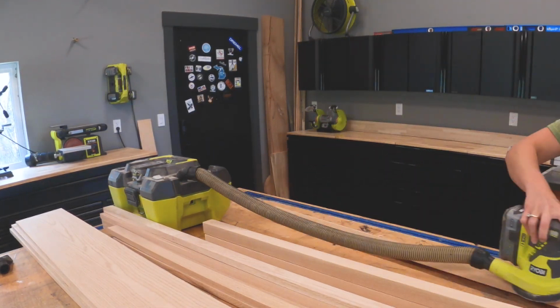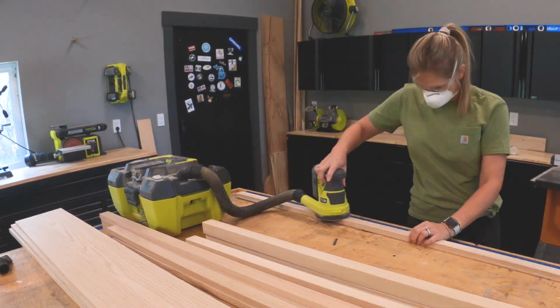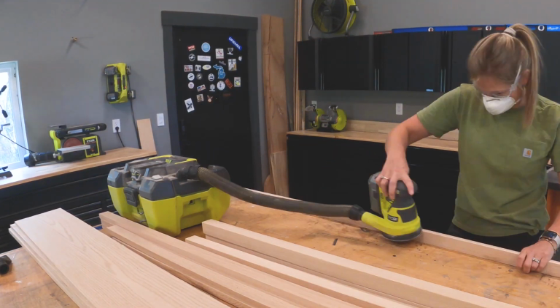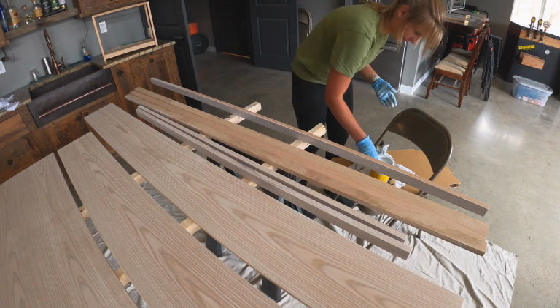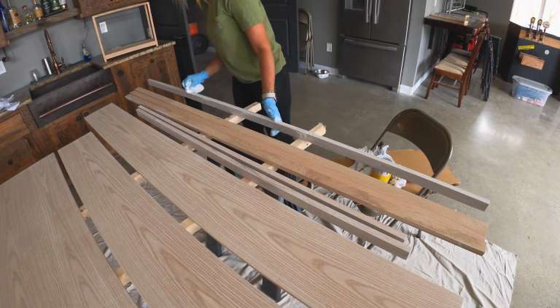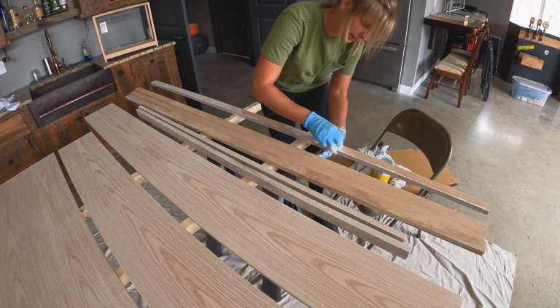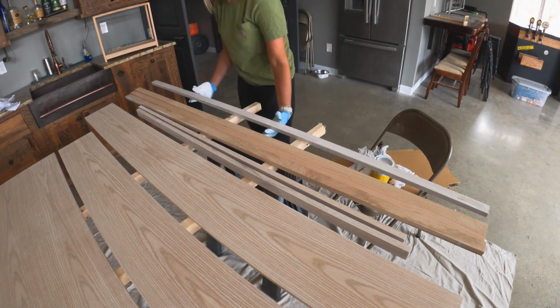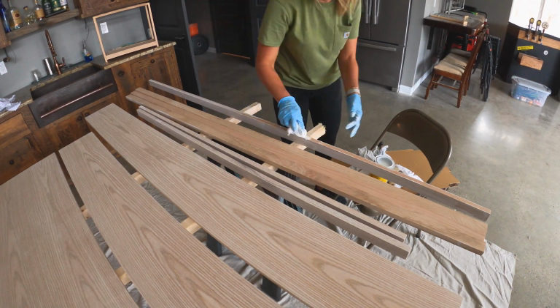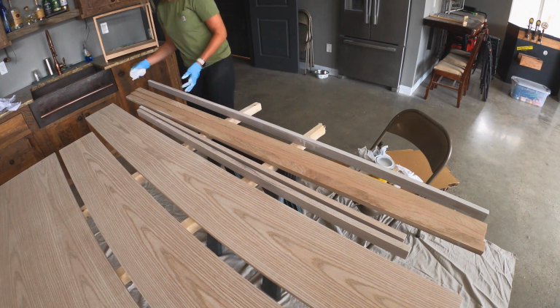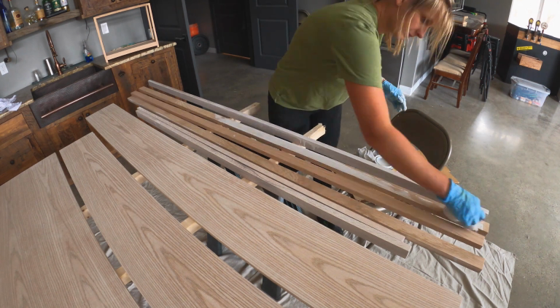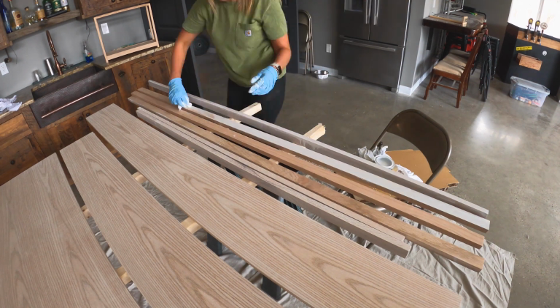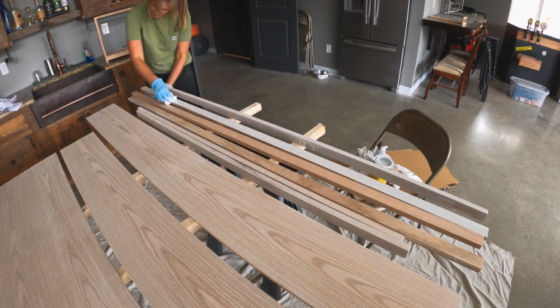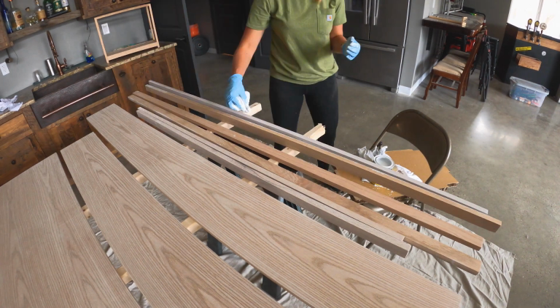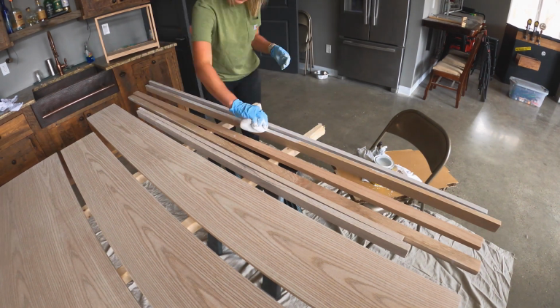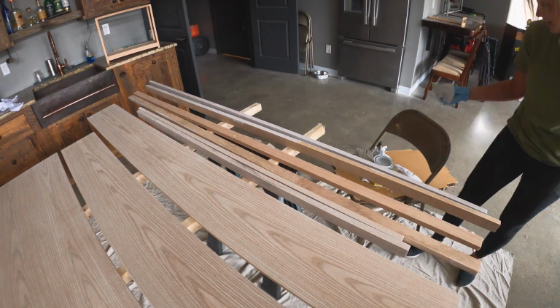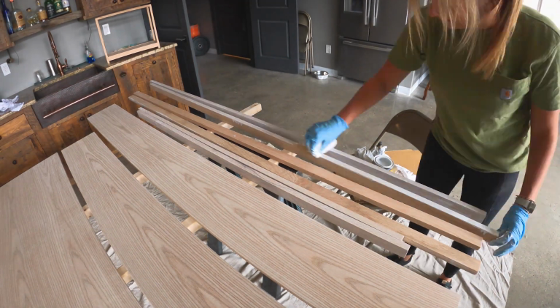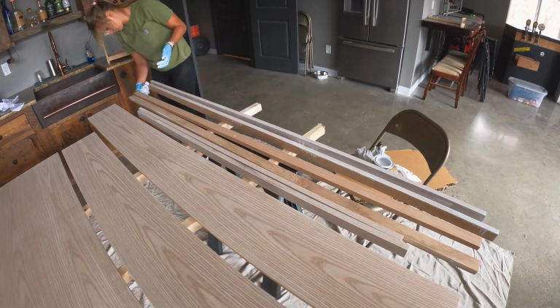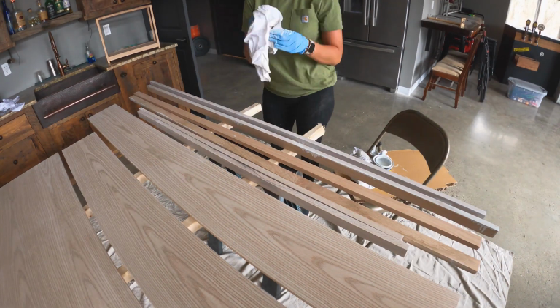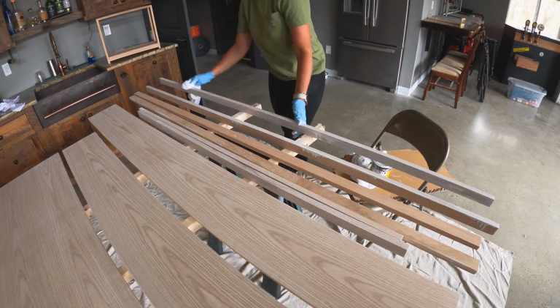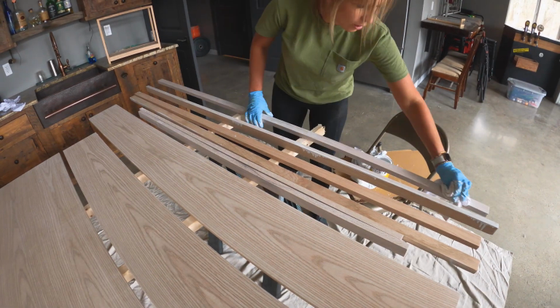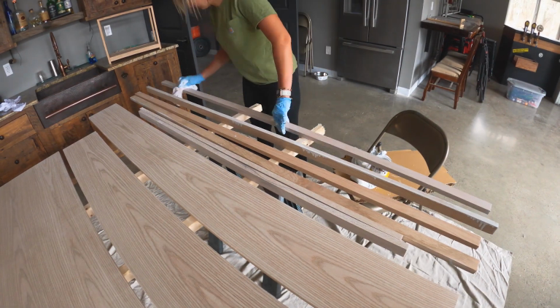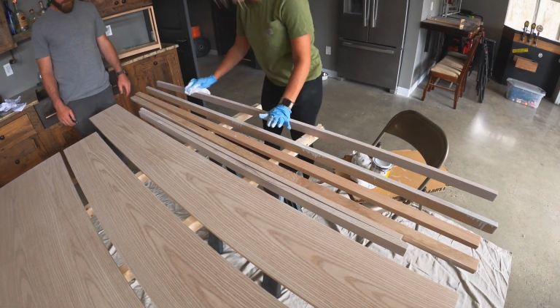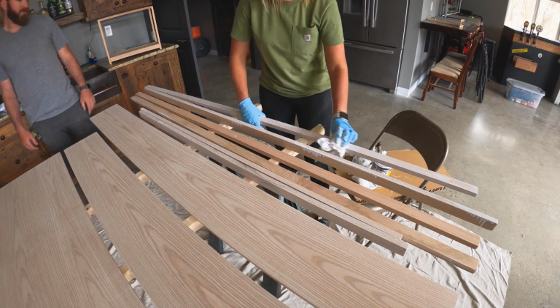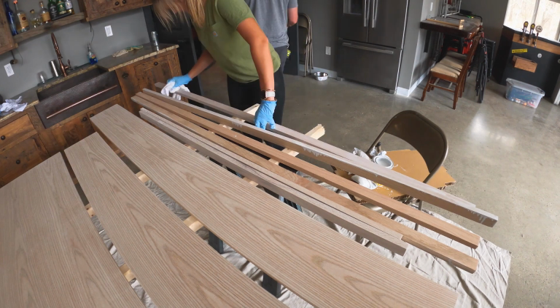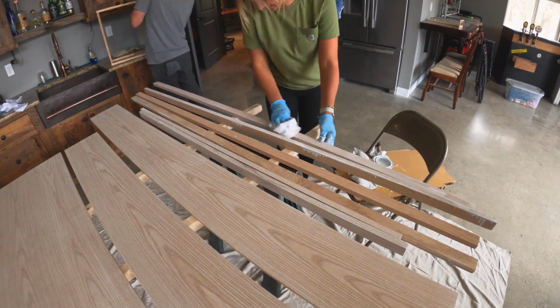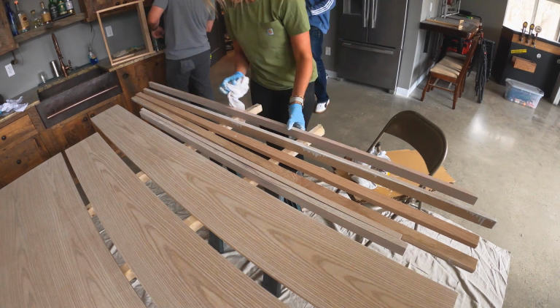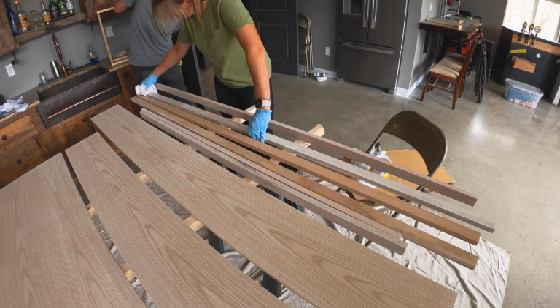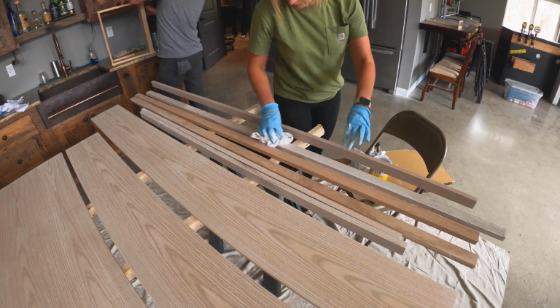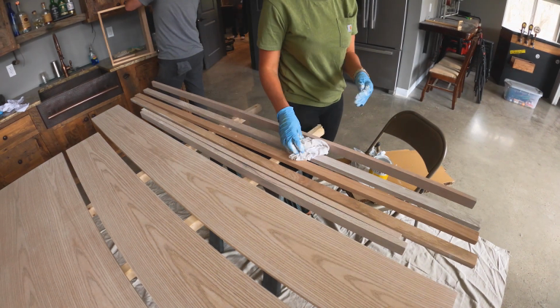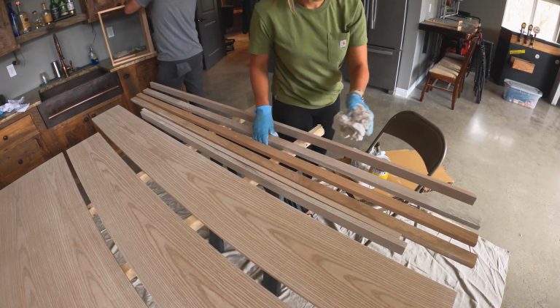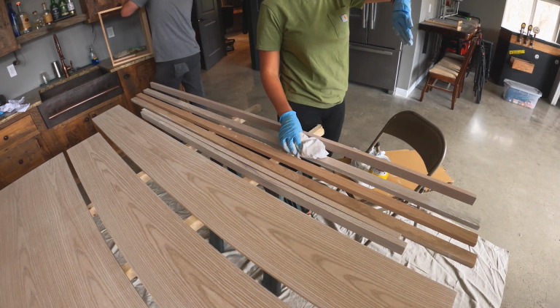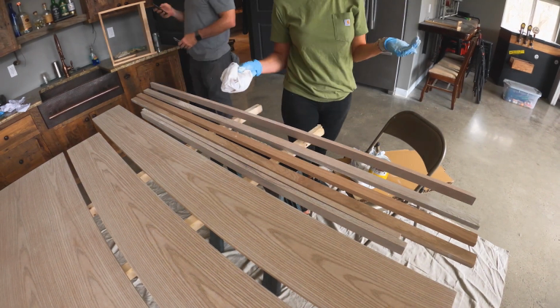With everything cut, we moved on to the staining process, just because it's going to be easier to stain before it's assembled. As for the color, we went with a simply white wood stain from Minwax, and it's perfect for a little girl's room.